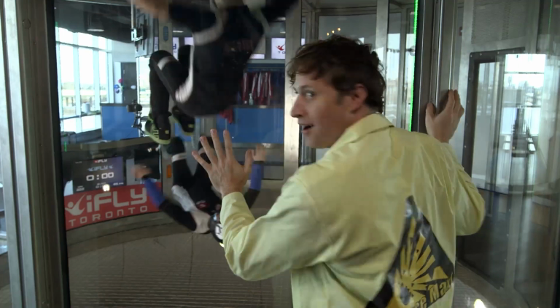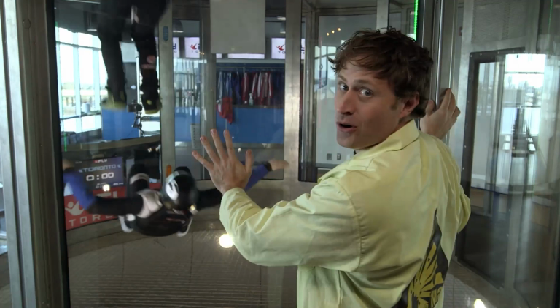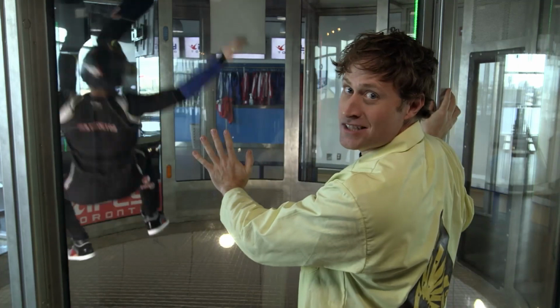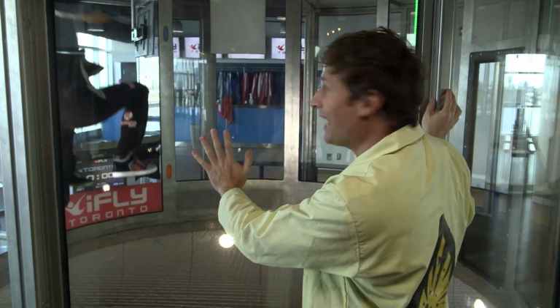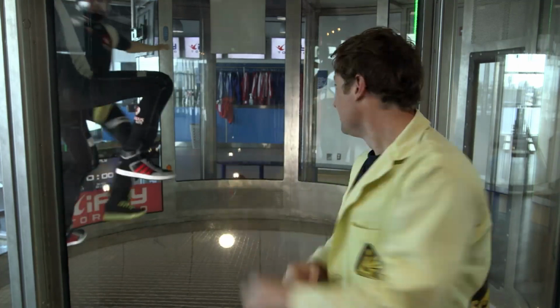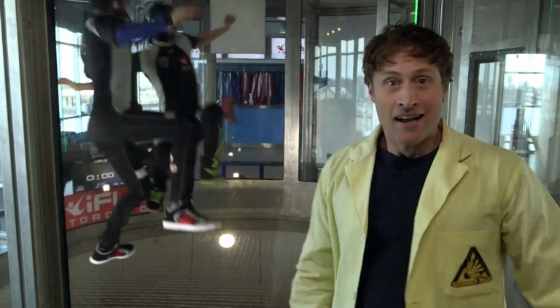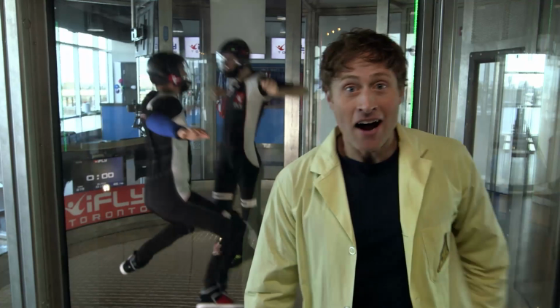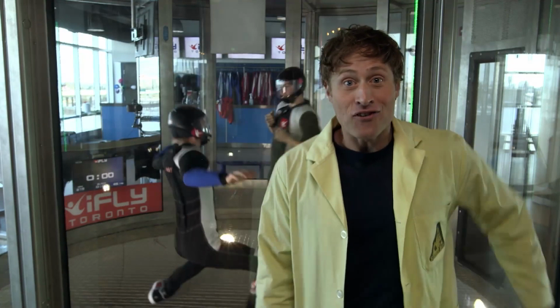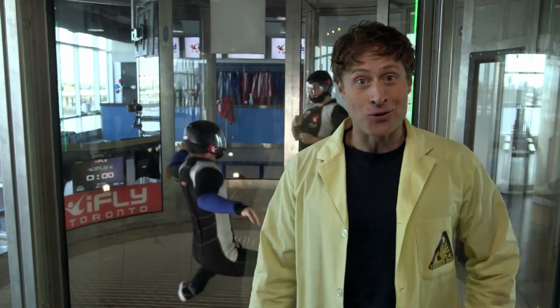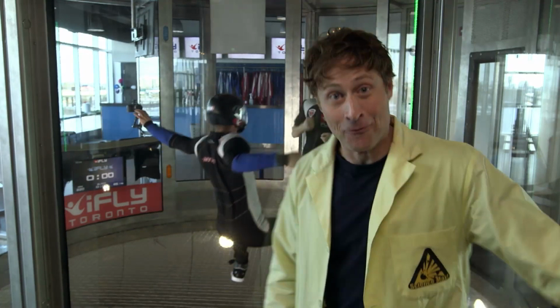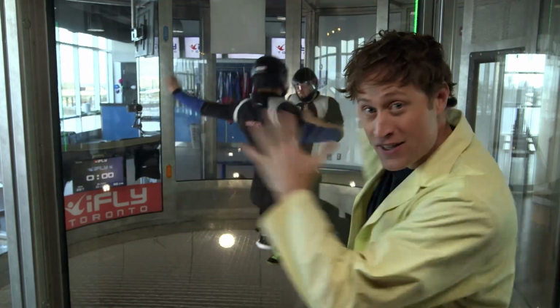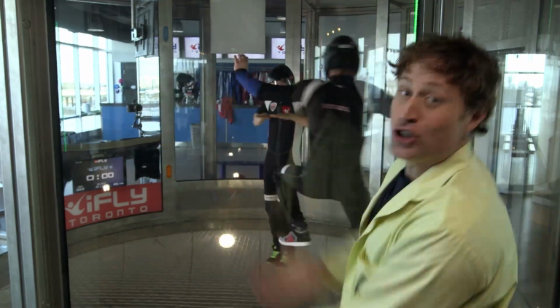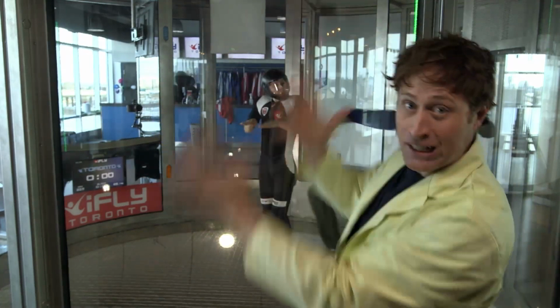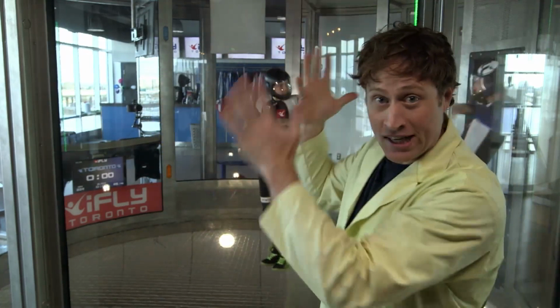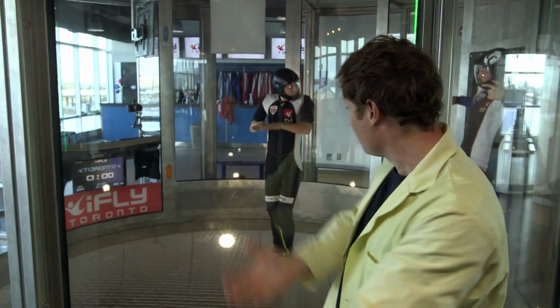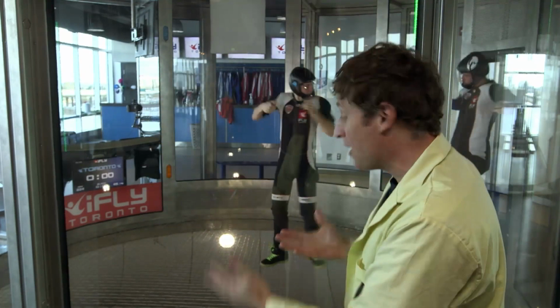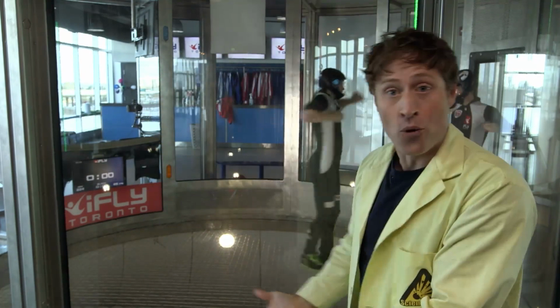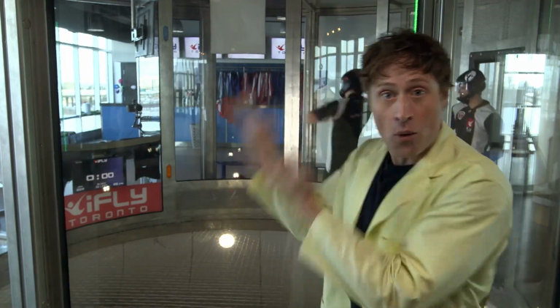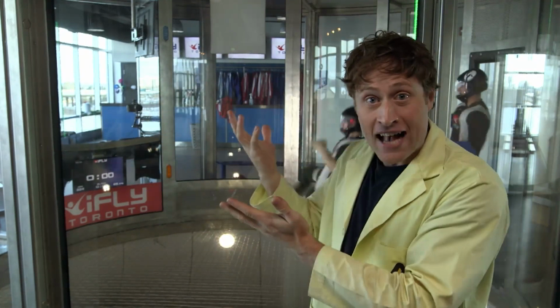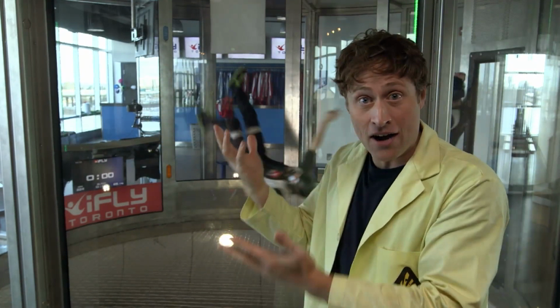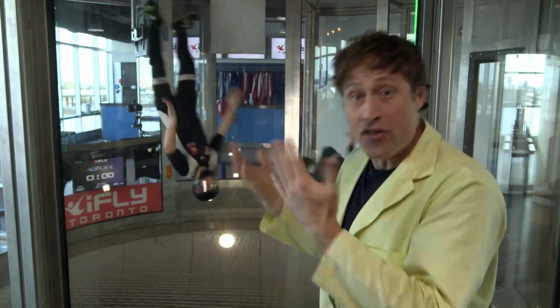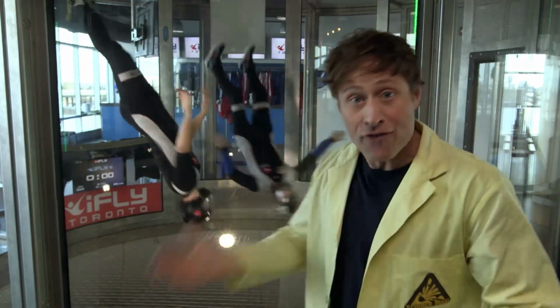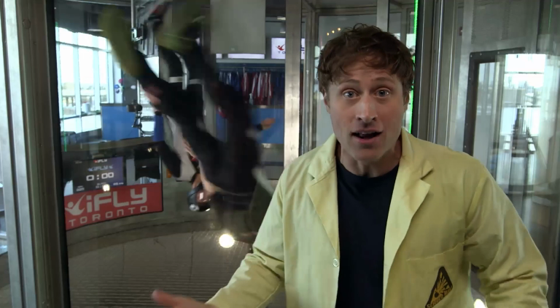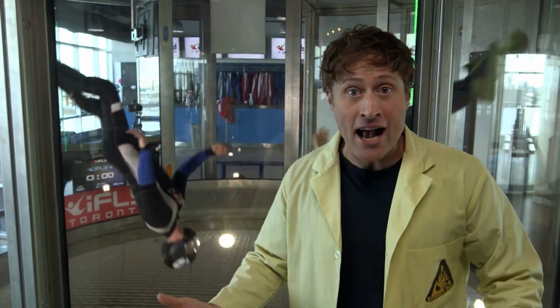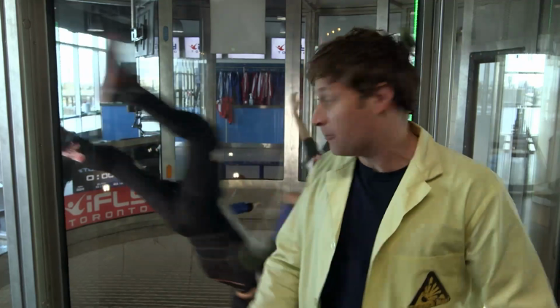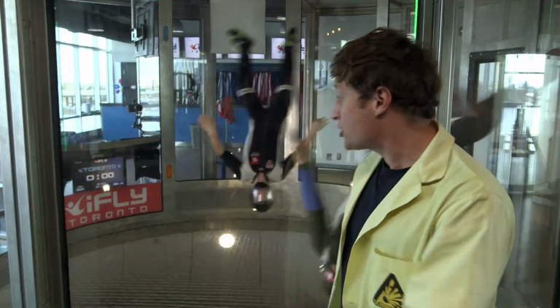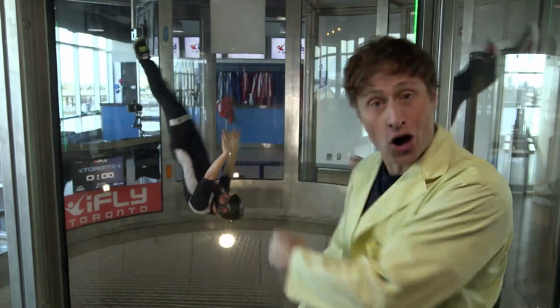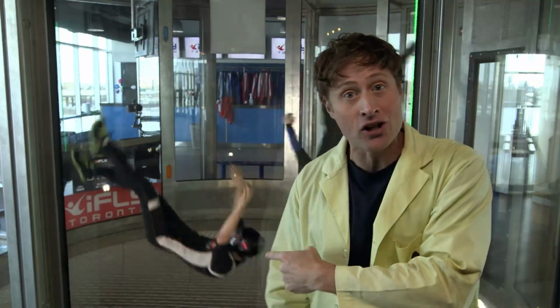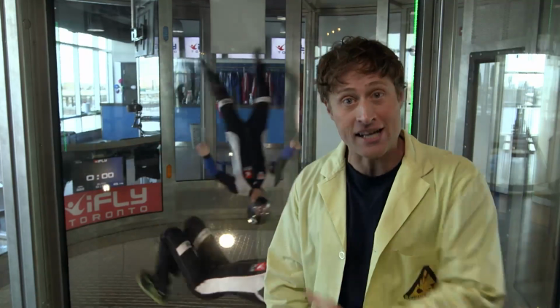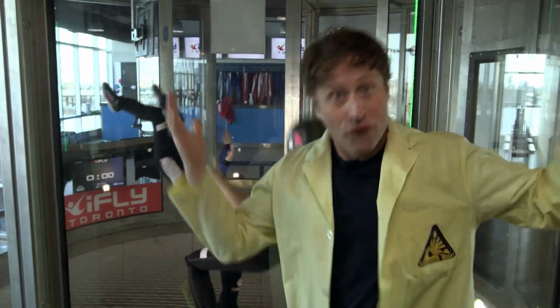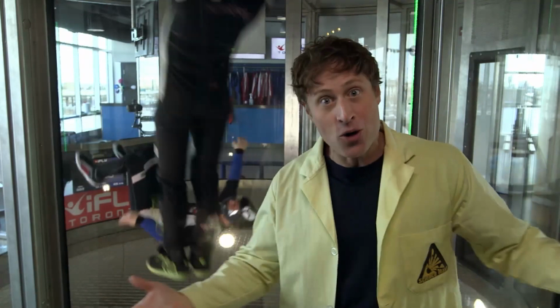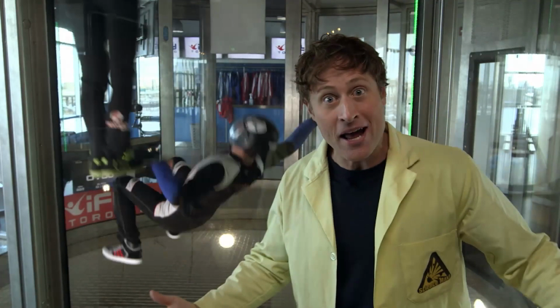How cool is that? I'm at iFly Toronto. This is a giant wind tunnel and they've got the wind going fast enough that people can't fall any faster — it's the terminal velocity for a human being.